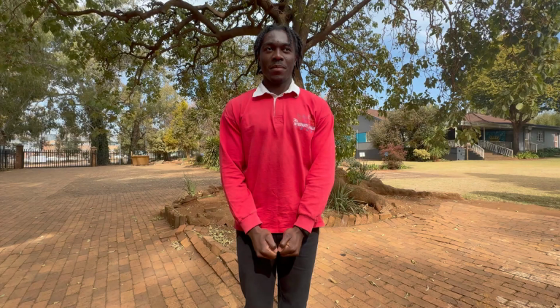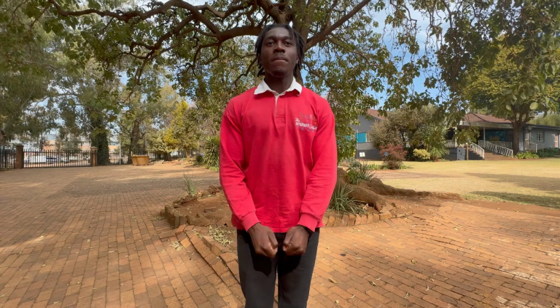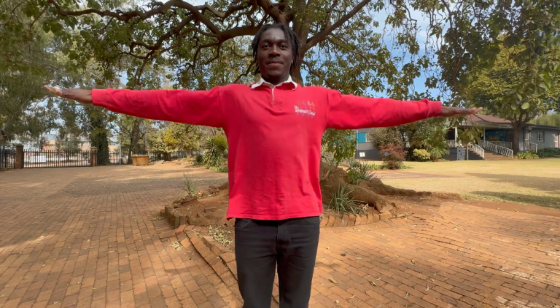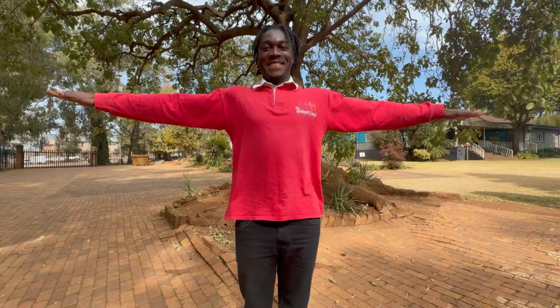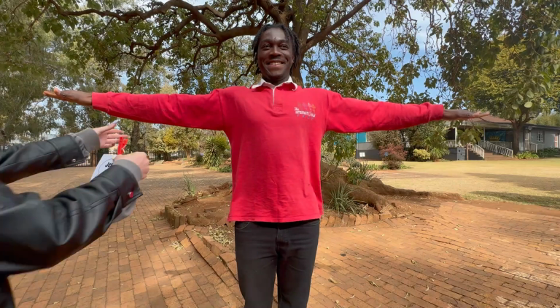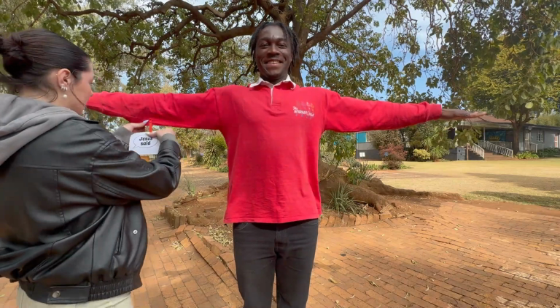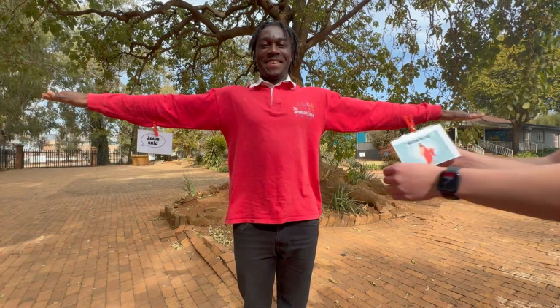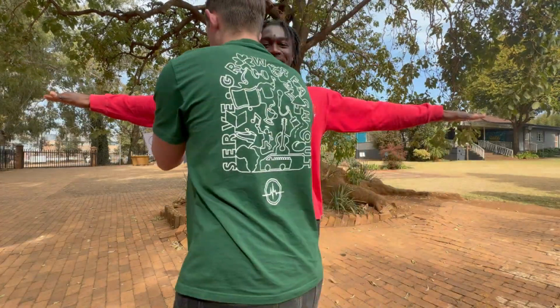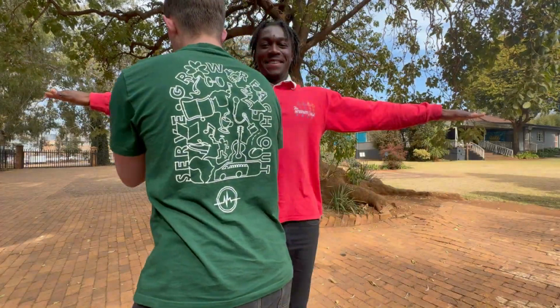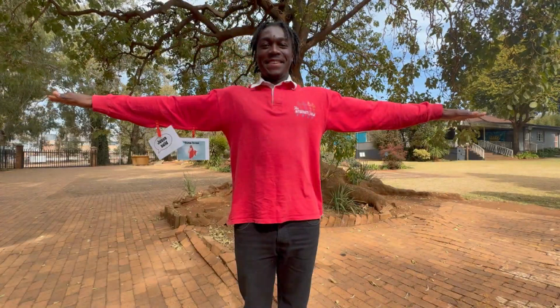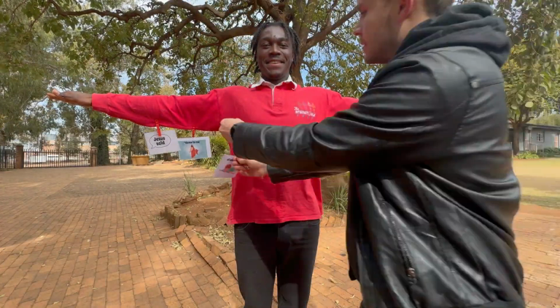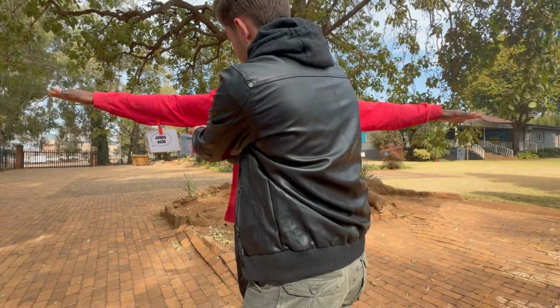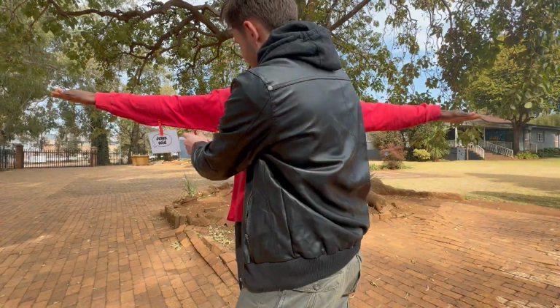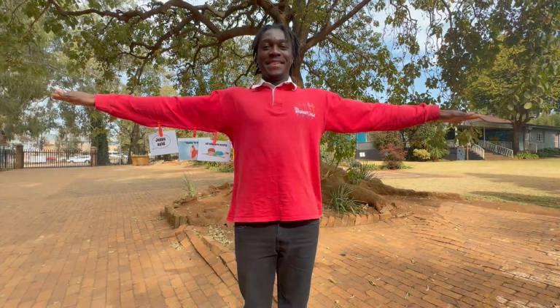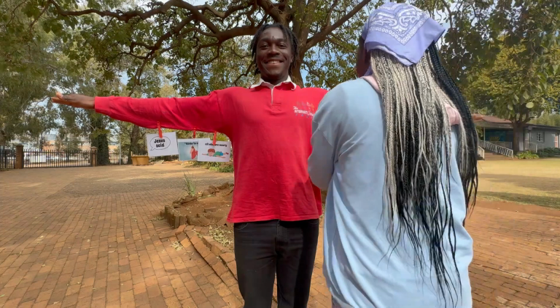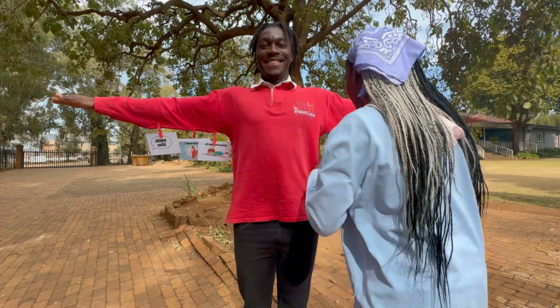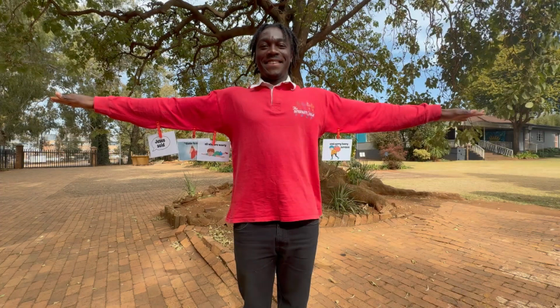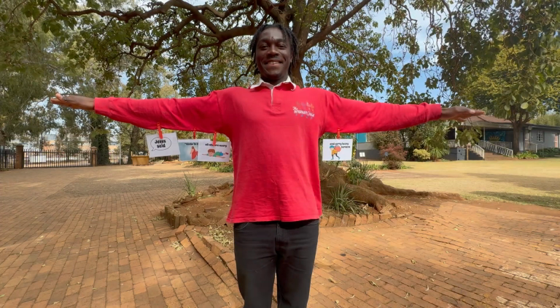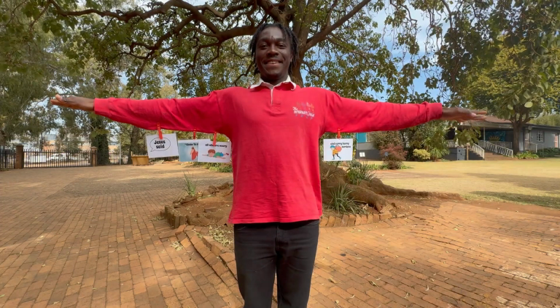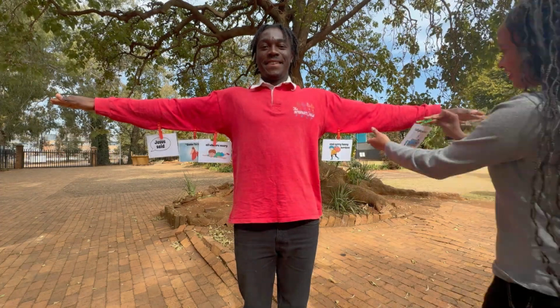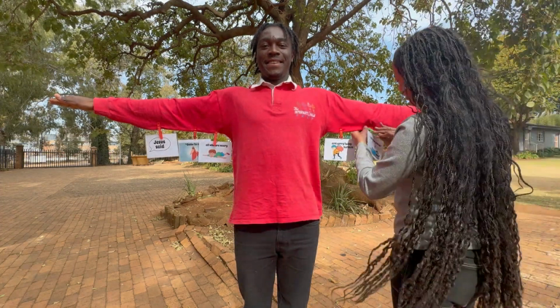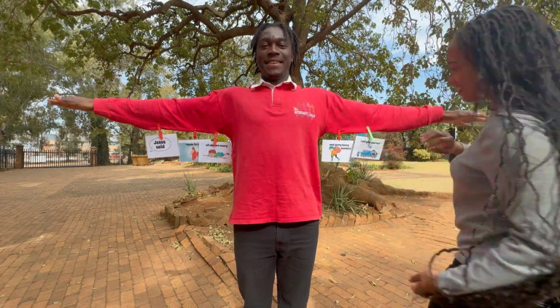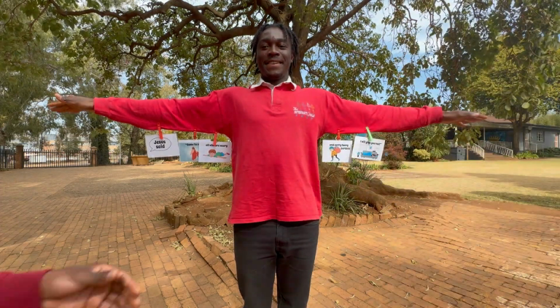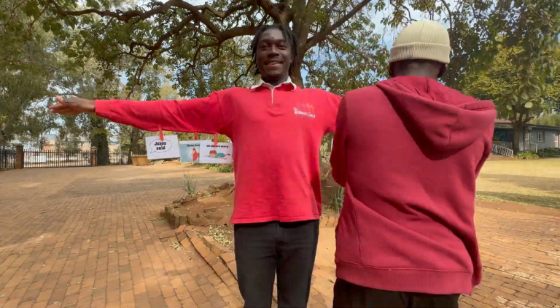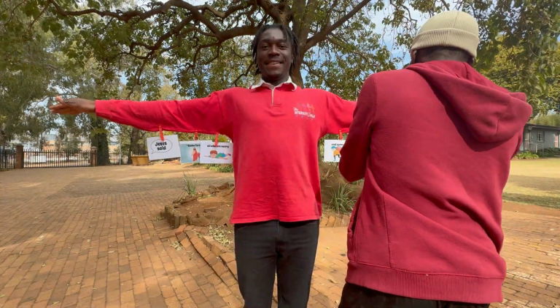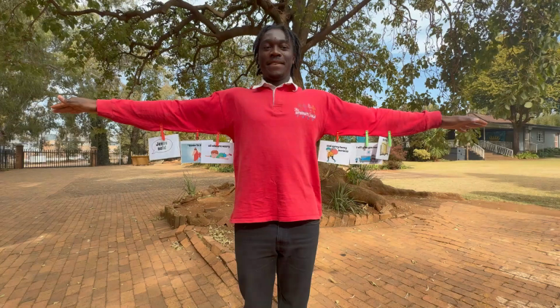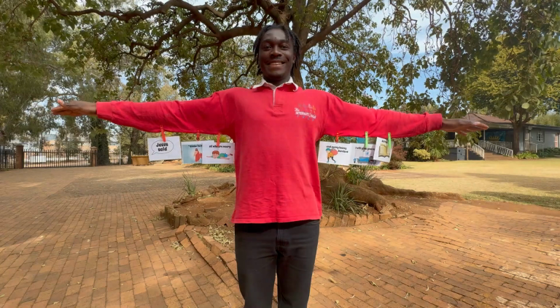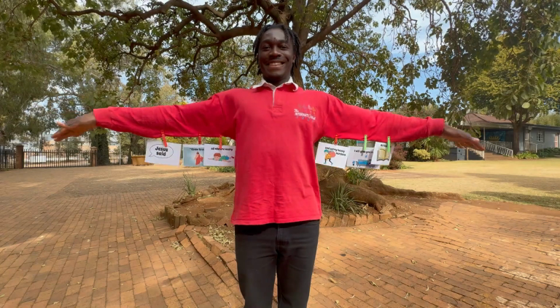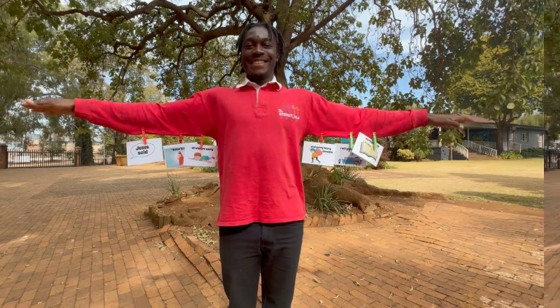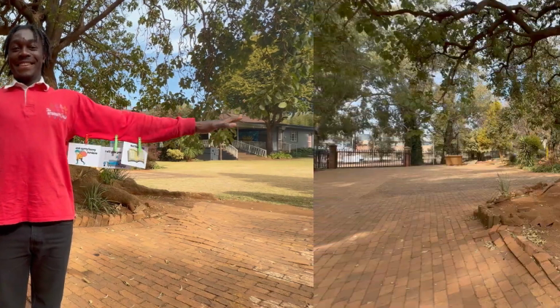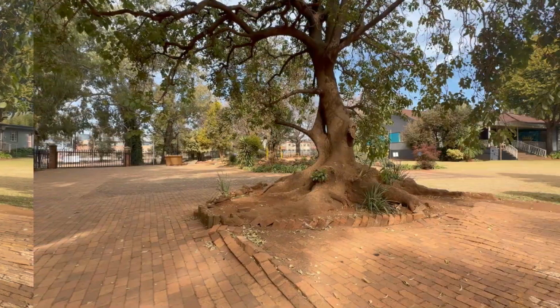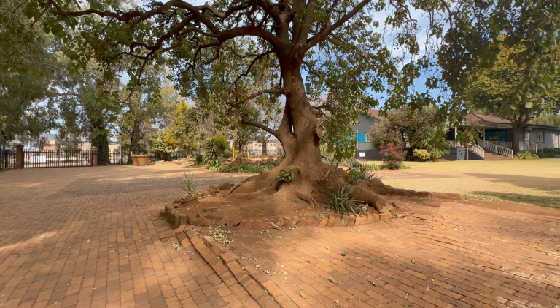Have someone stand in the front like a statue with their arms spread wide. Make sure they are in a long sleeve shirt so that the kids can then run and peg the verse in the correct order onto their shirt. The first team to complete this wins the game.